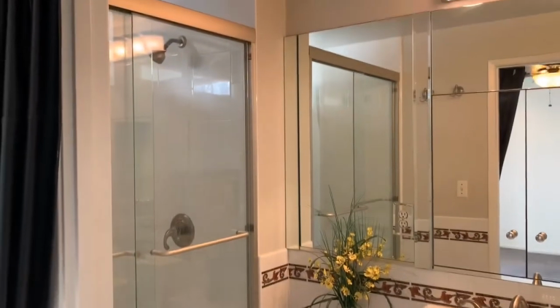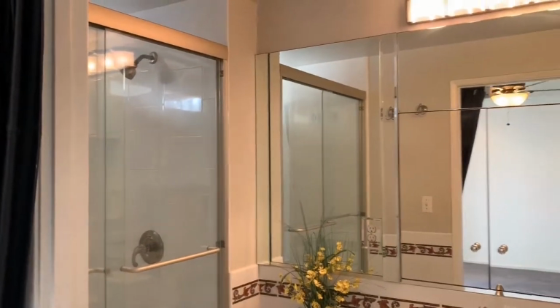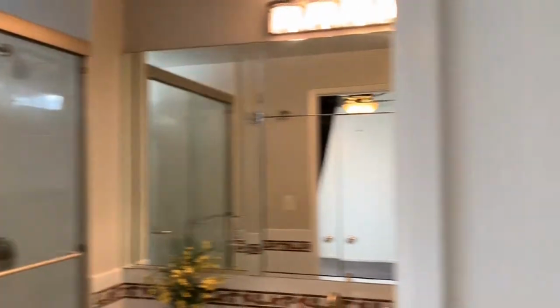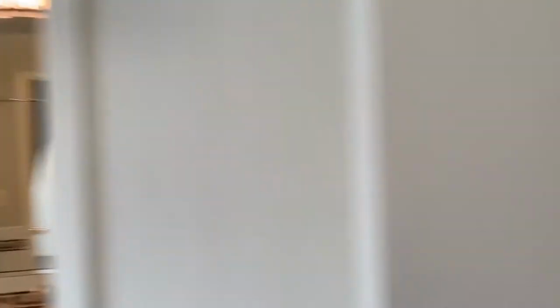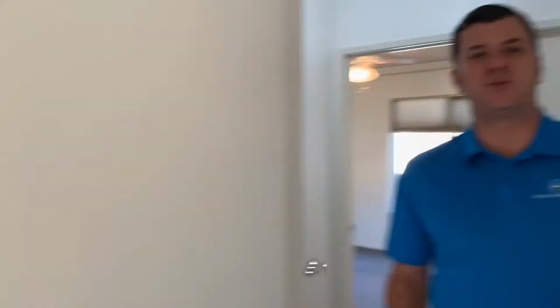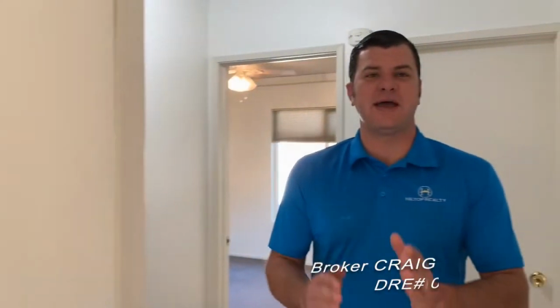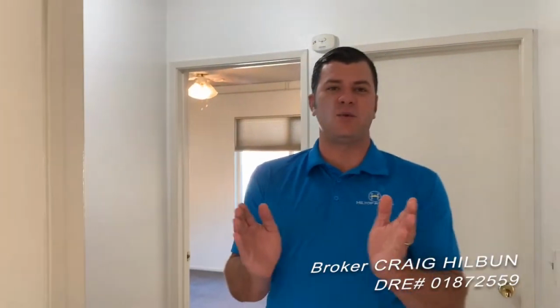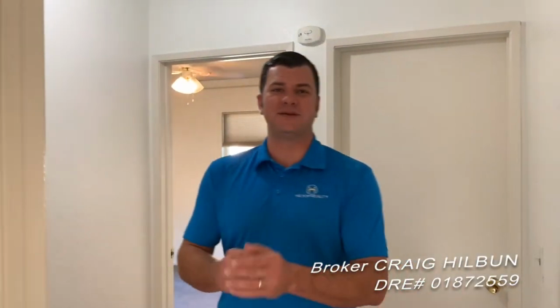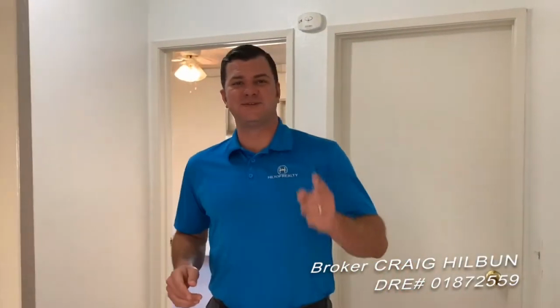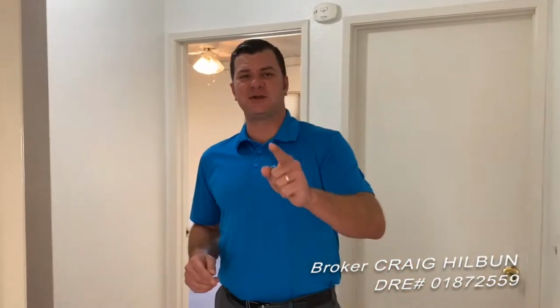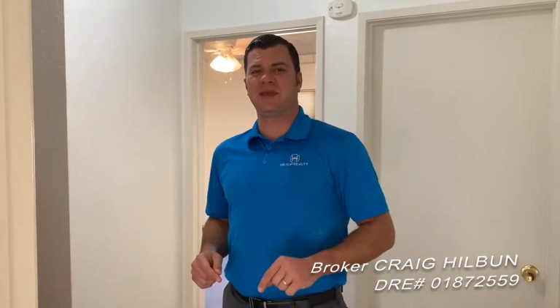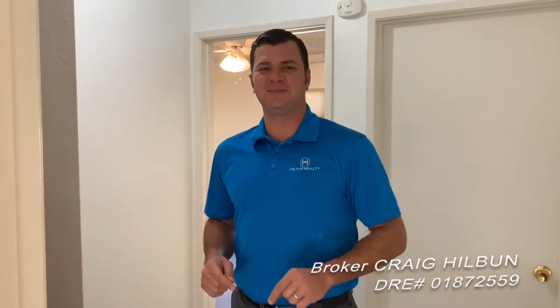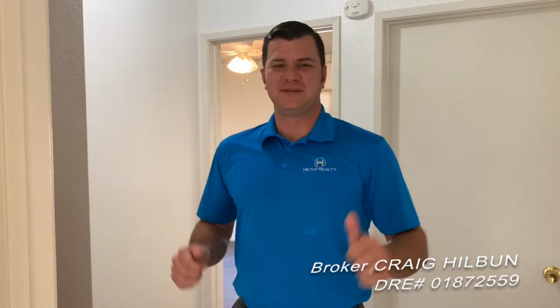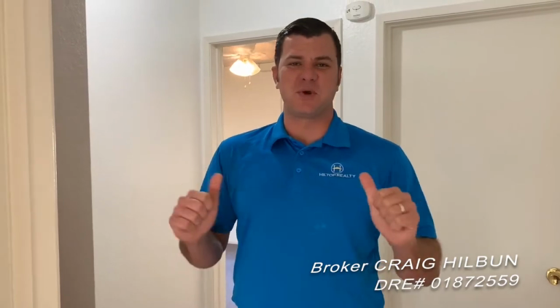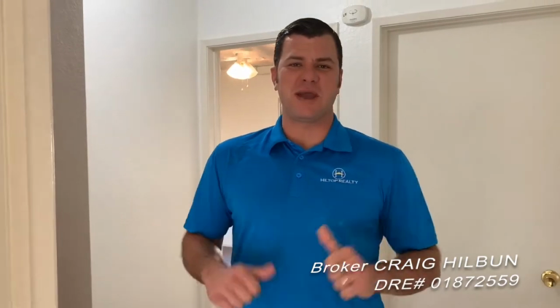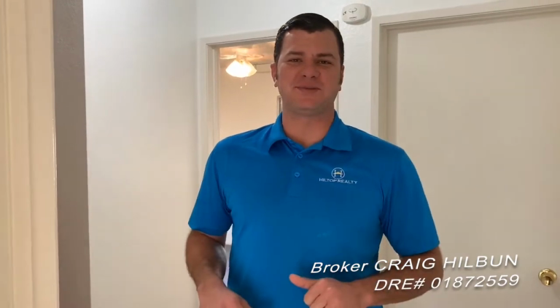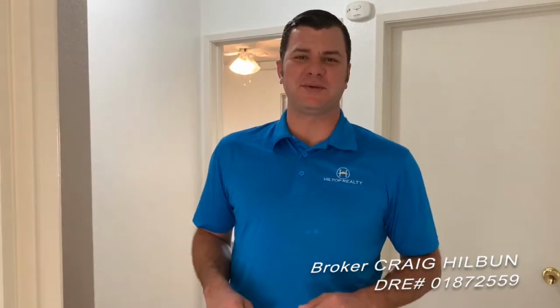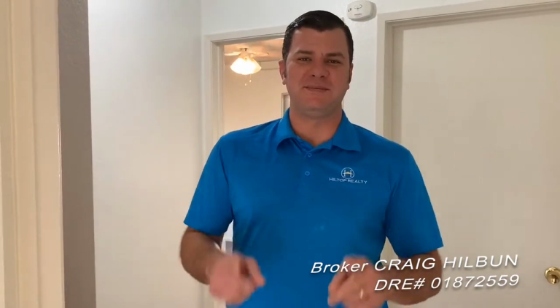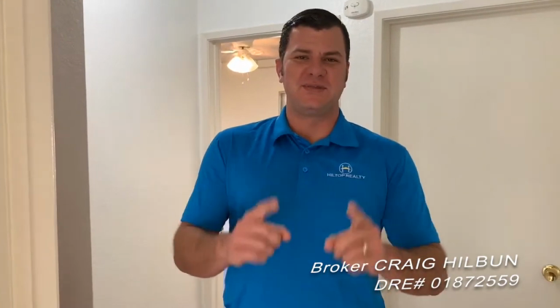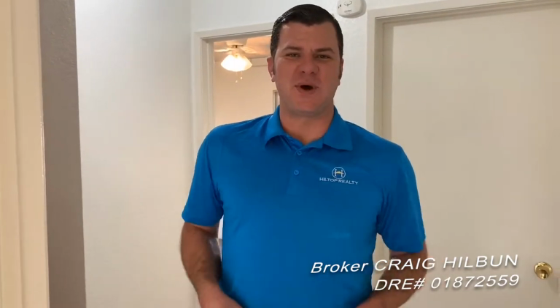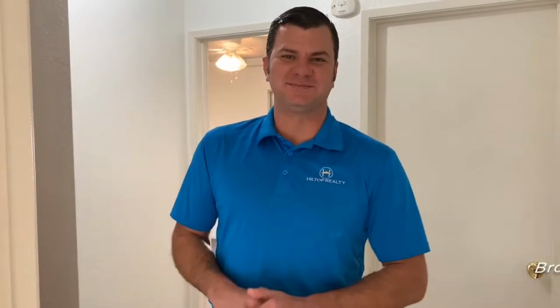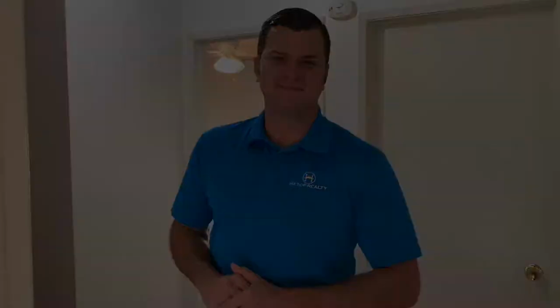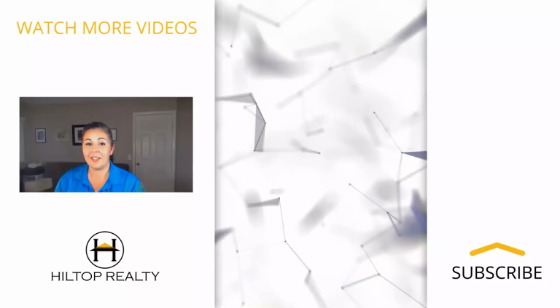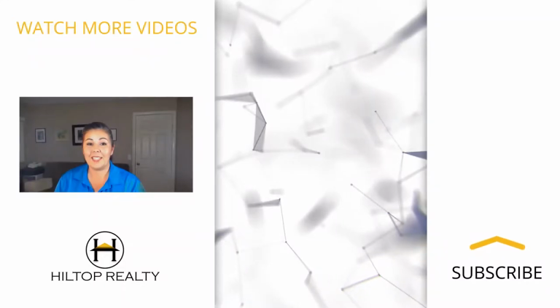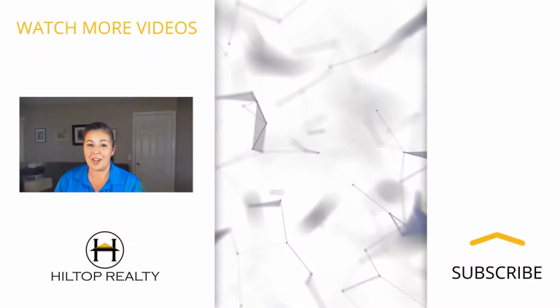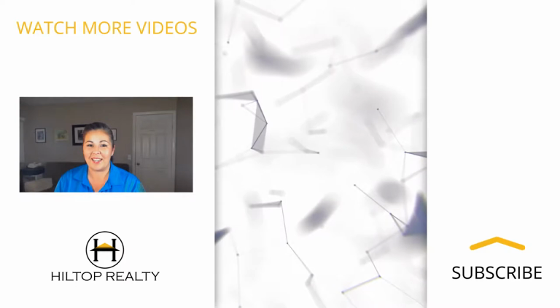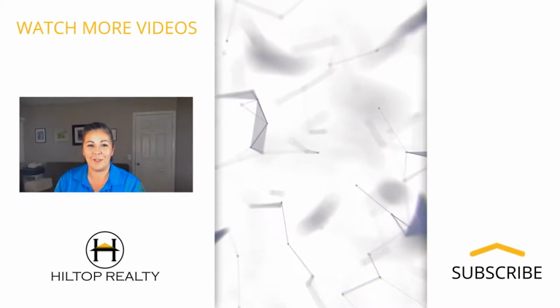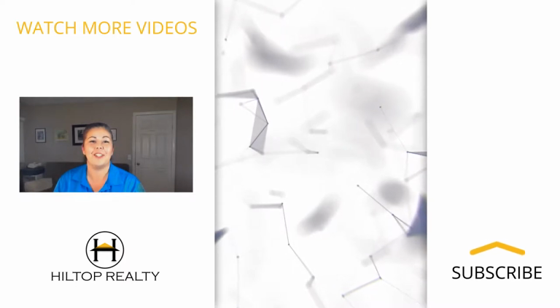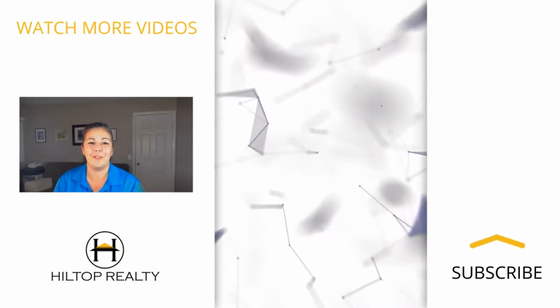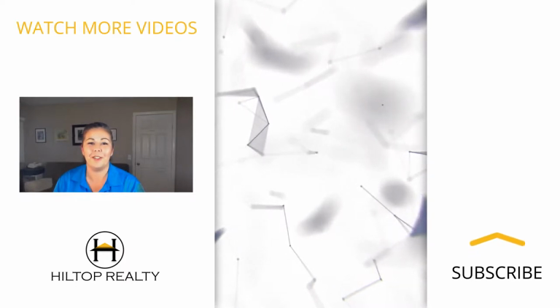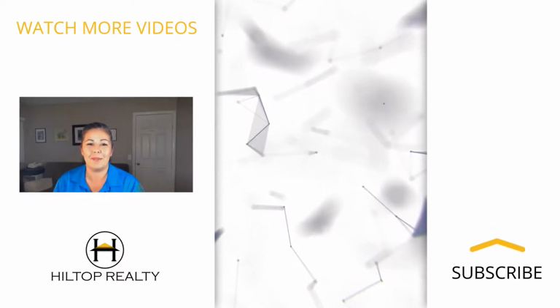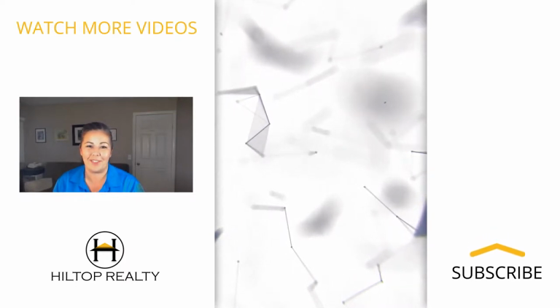And there we go folks — 29801 Sun Country Lane. This is Broker Craig with Hilltop Realty. Thanks for watching. Don't forget to subscribe and hit that notification button for the newest up-to-date videos.